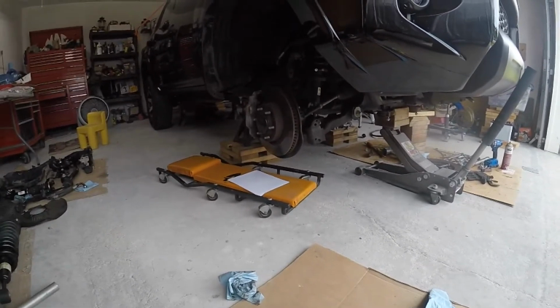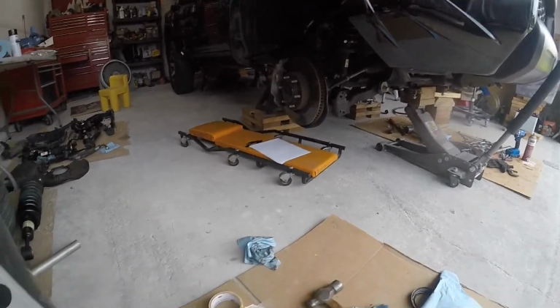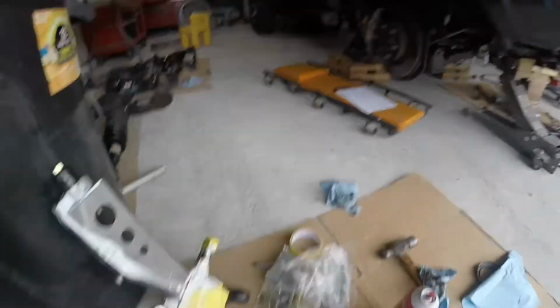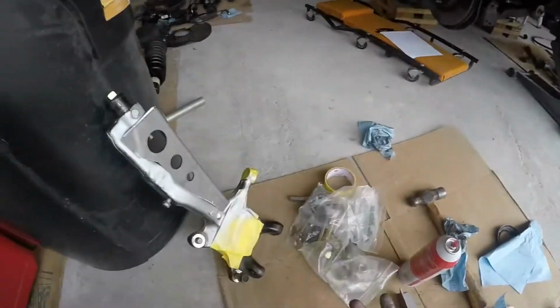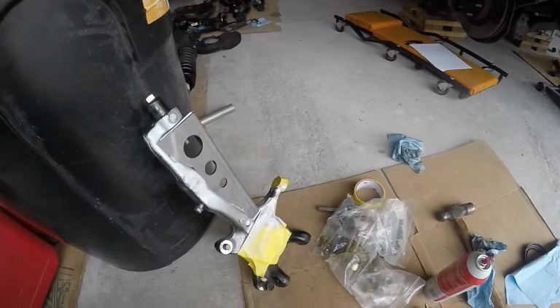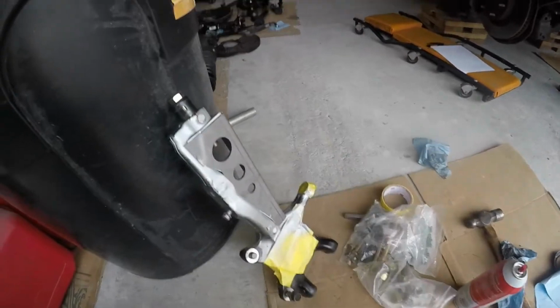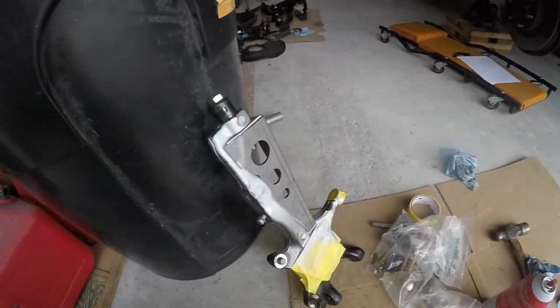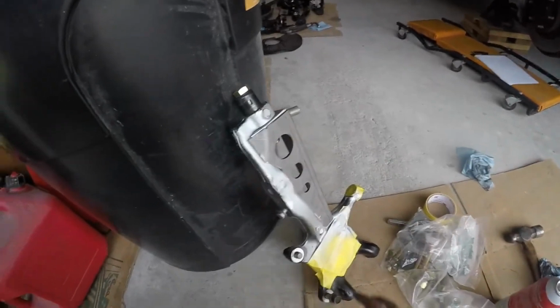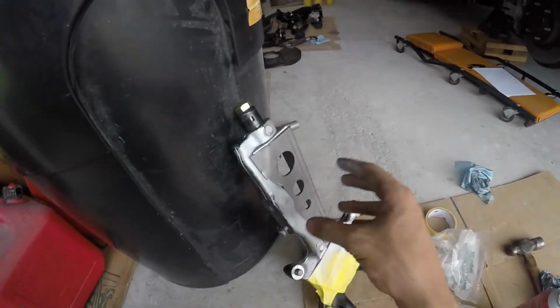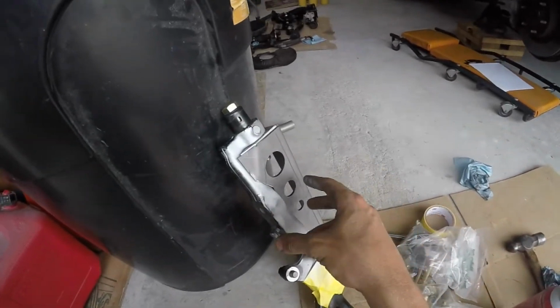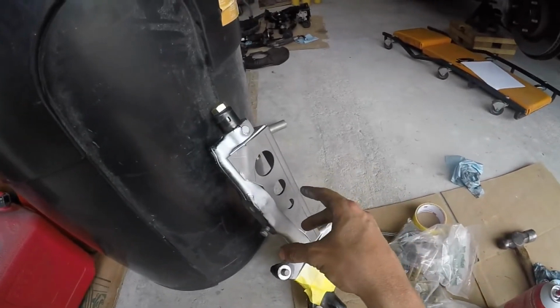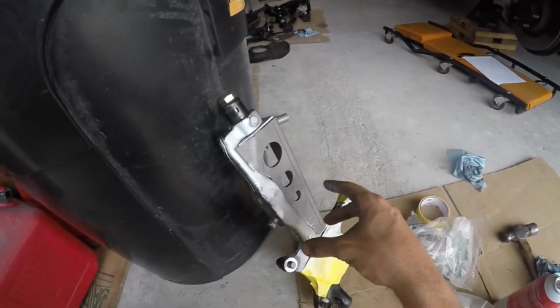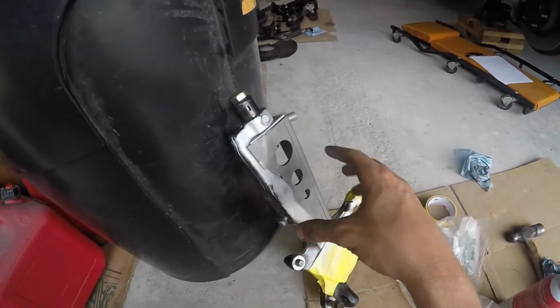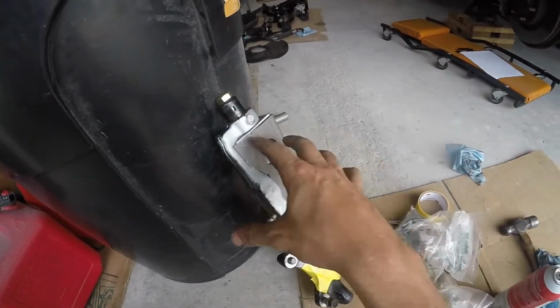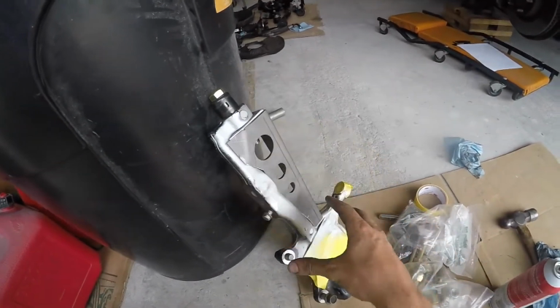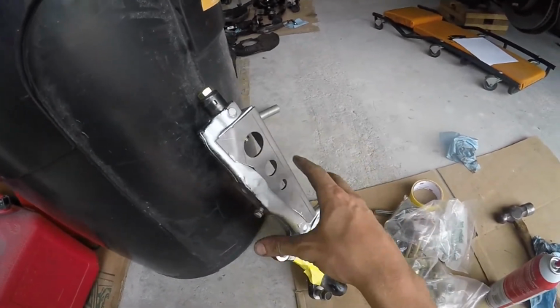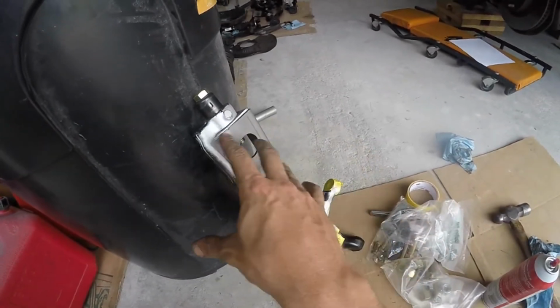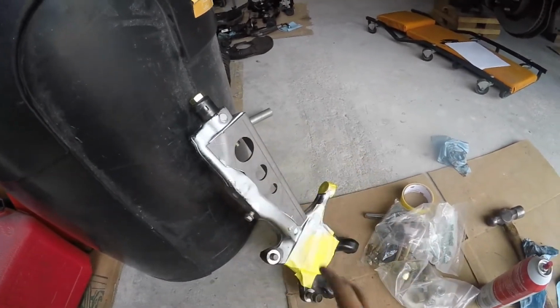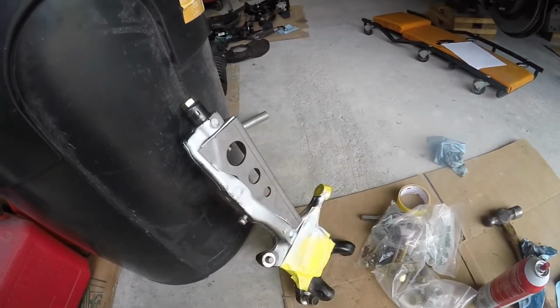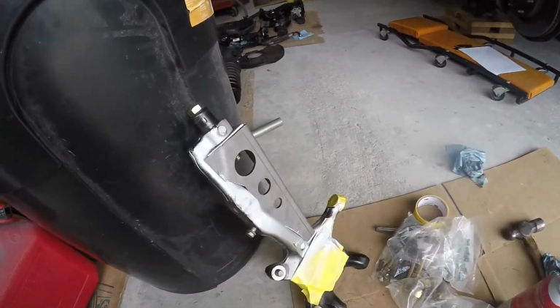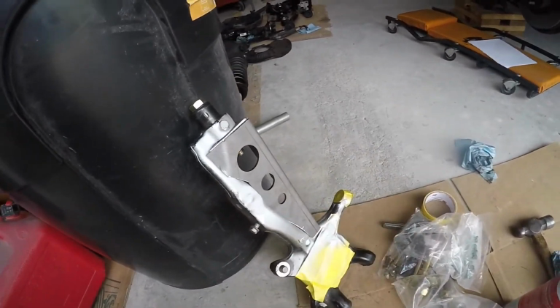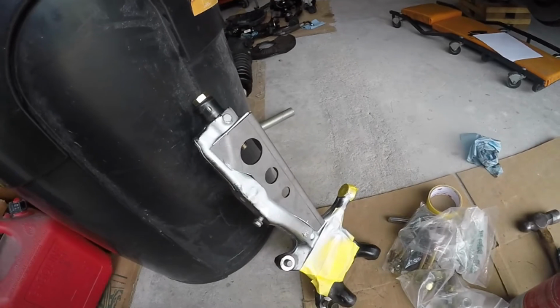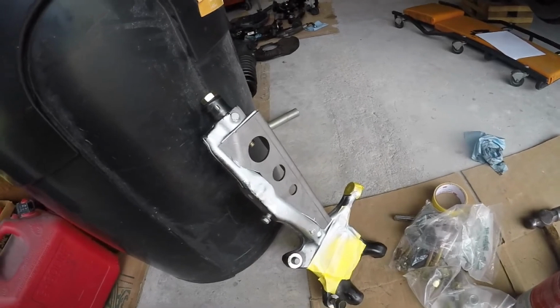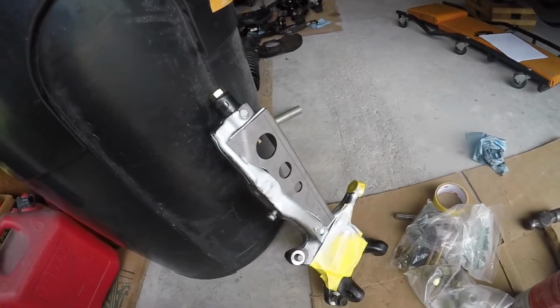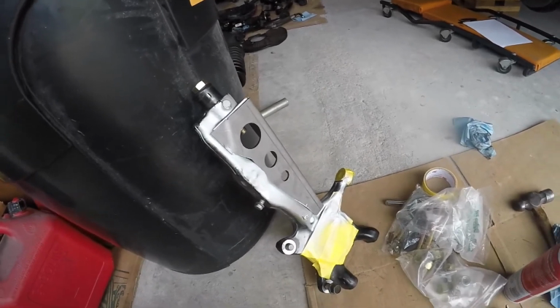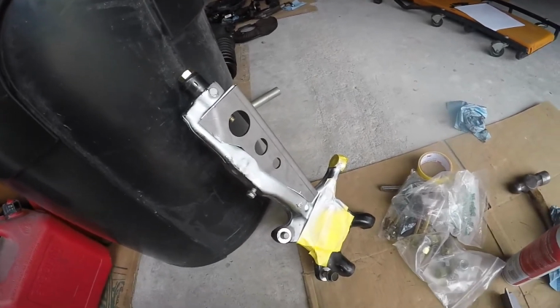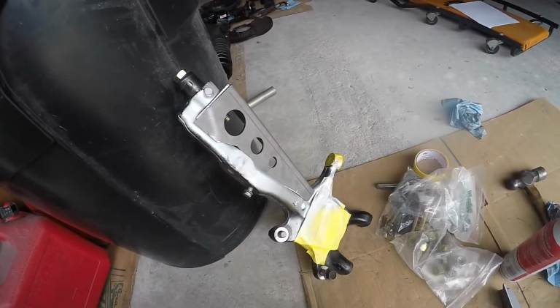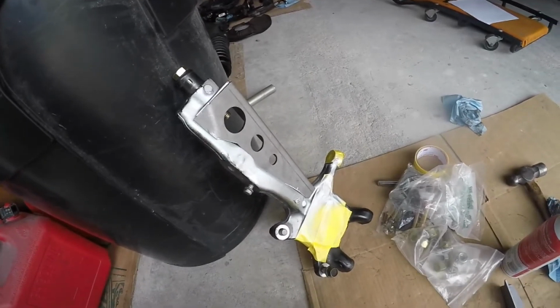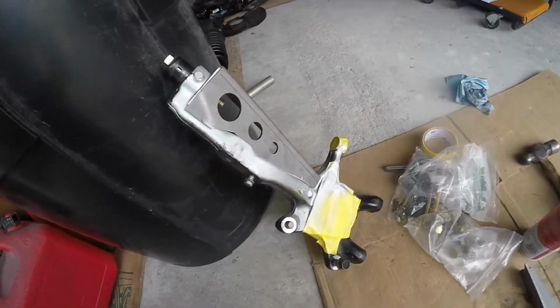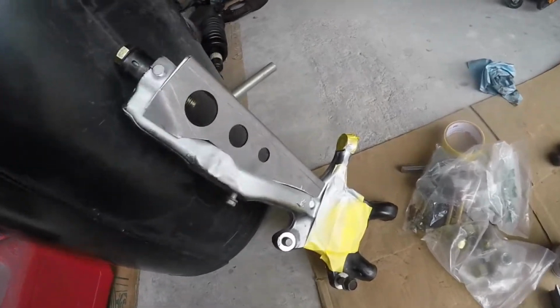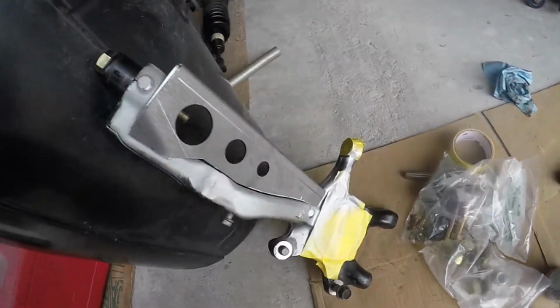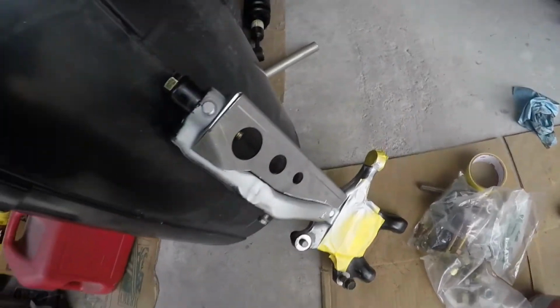I went to Total Chaos and ordered the correct spindle gussets, so they're going to ship them to me today. Just waiting on that.